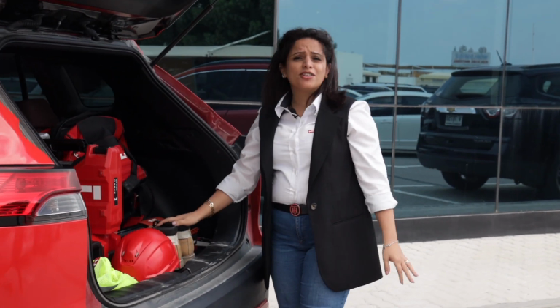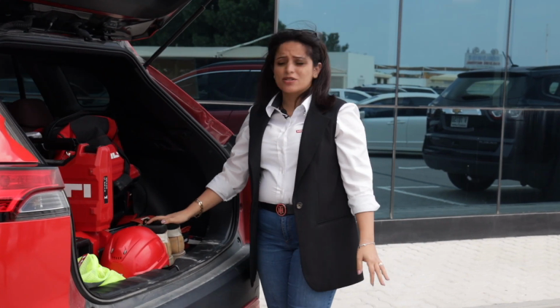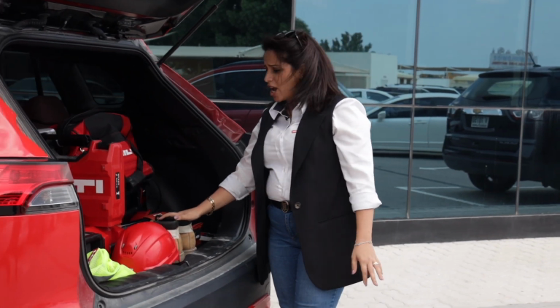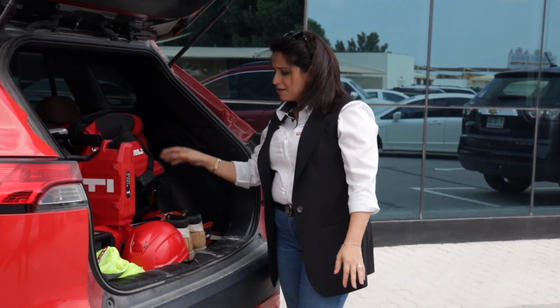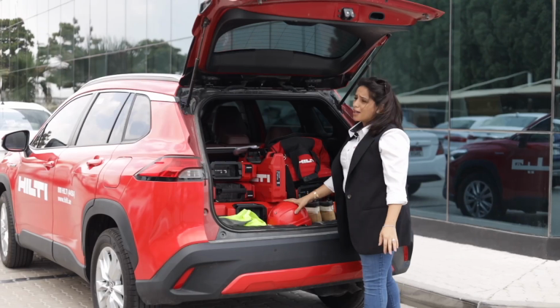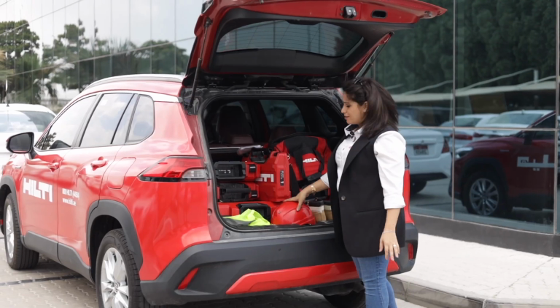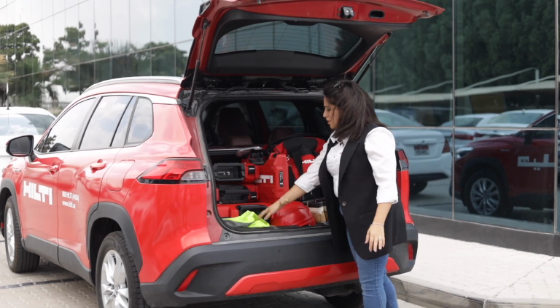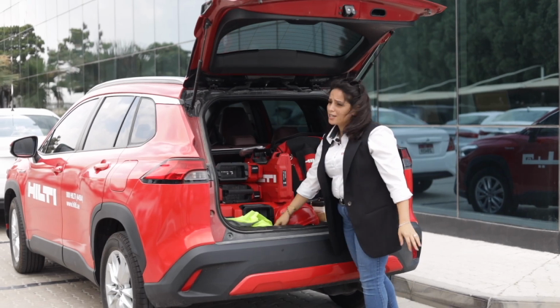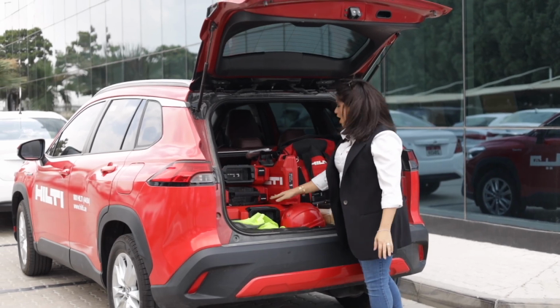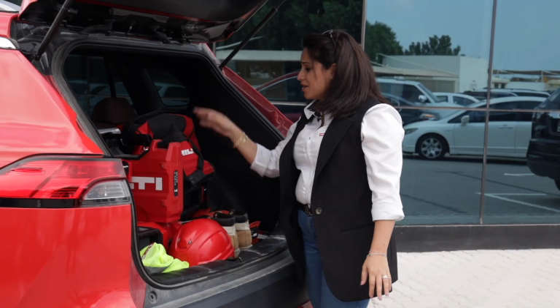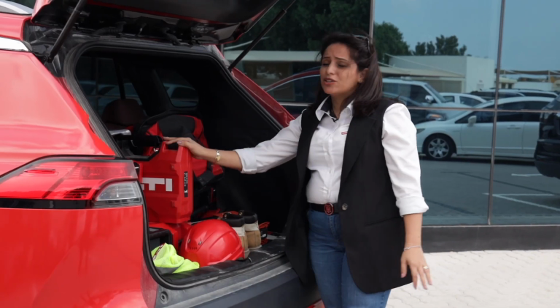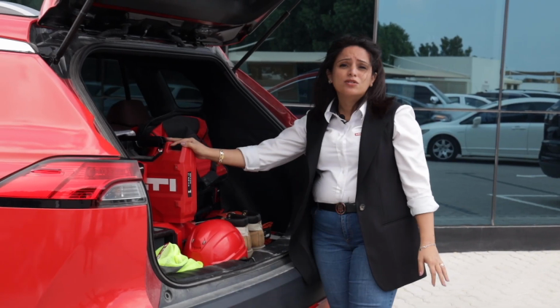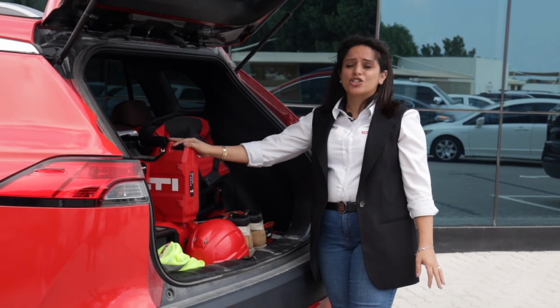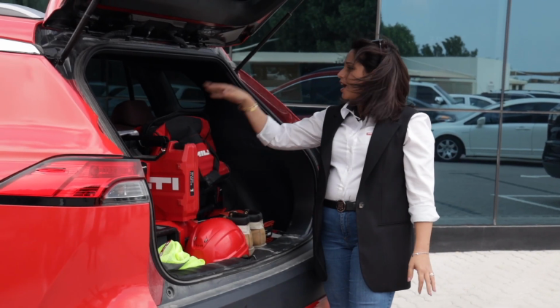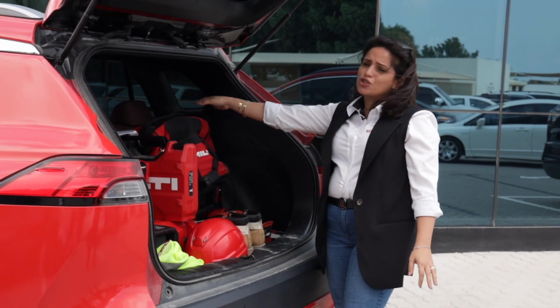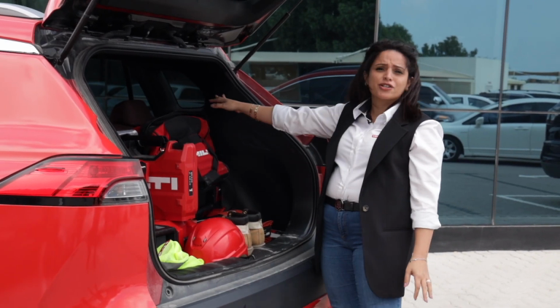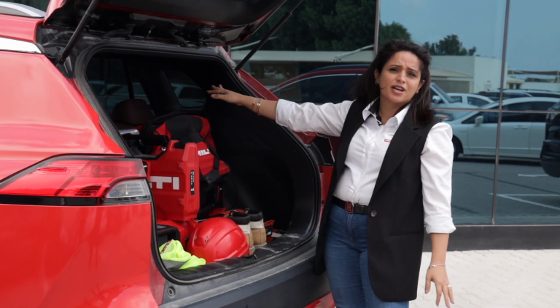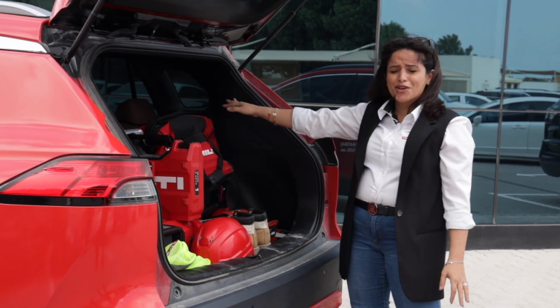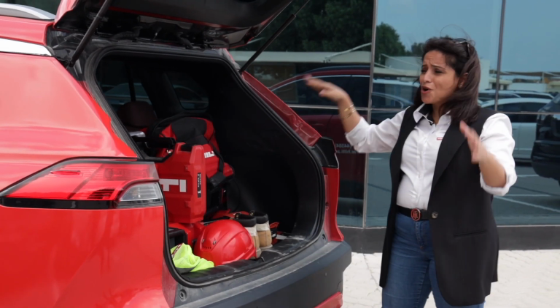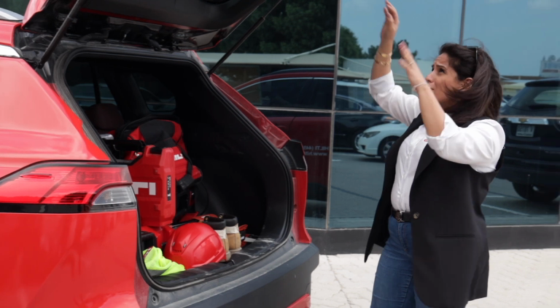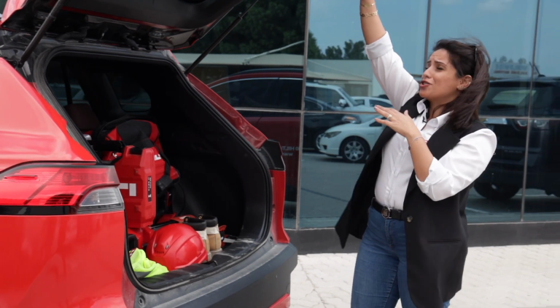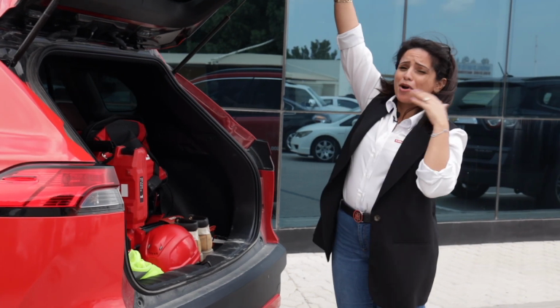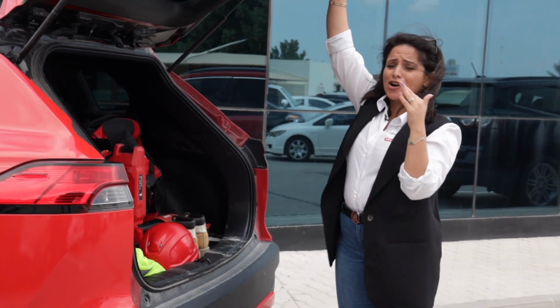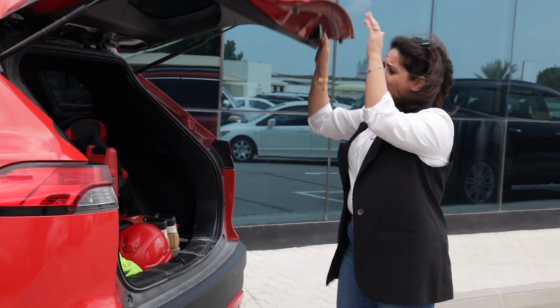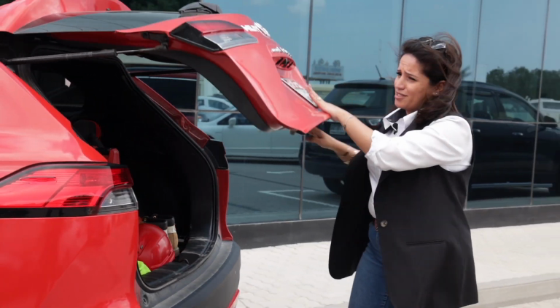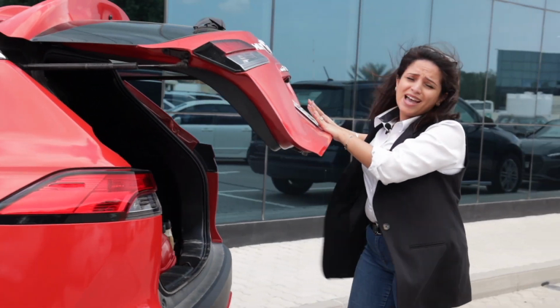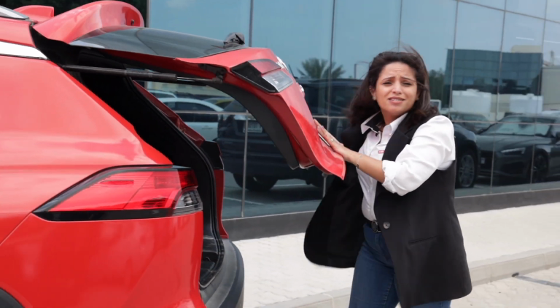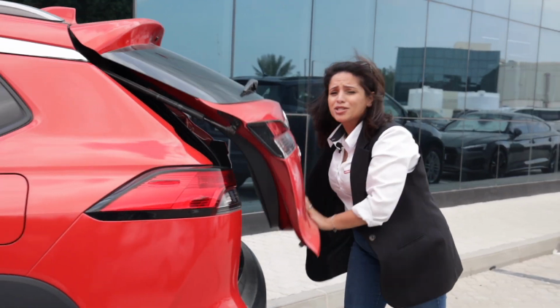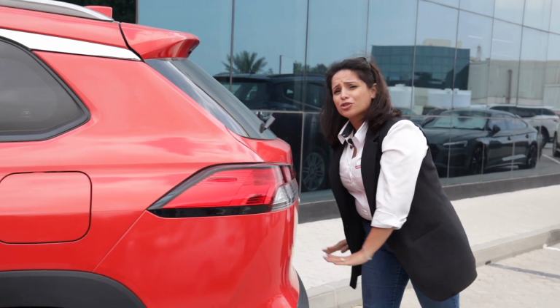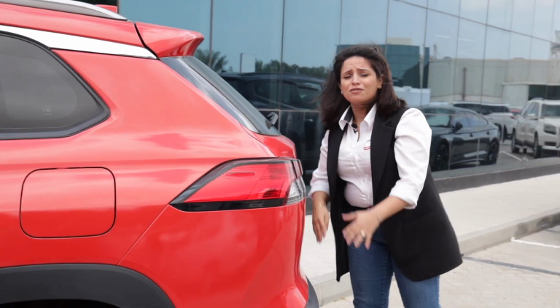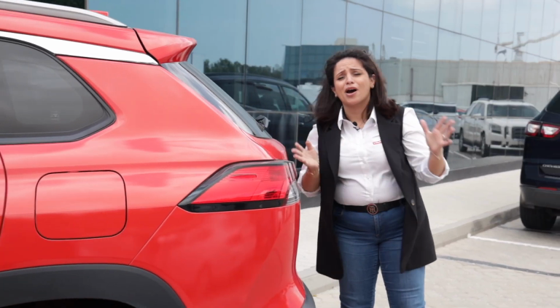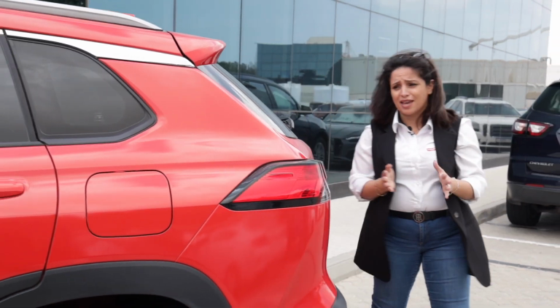I have all the tools I need in my car. Safety shoes, check. Helmet and PPE, check. My tools, check. And my chargers are inside. So pretty much, my car is my office, and this ensures that I'm productive throughout the day.